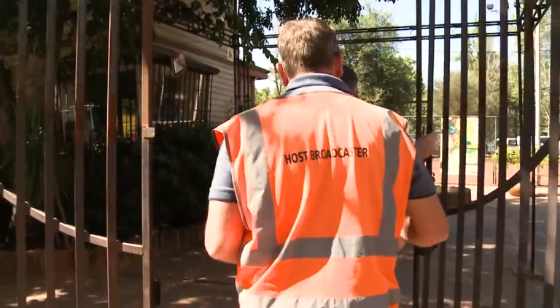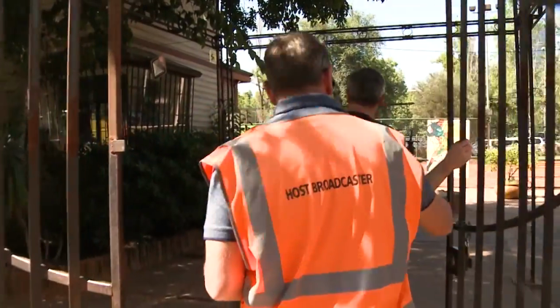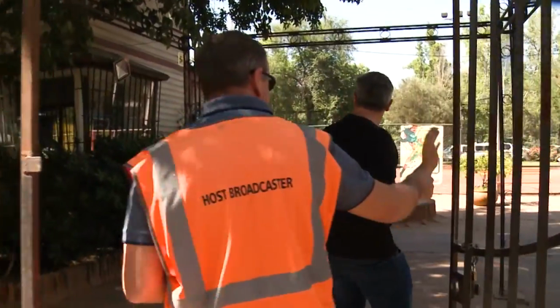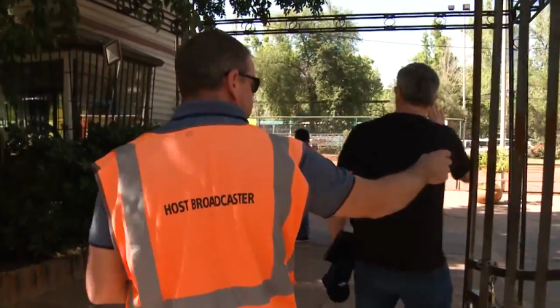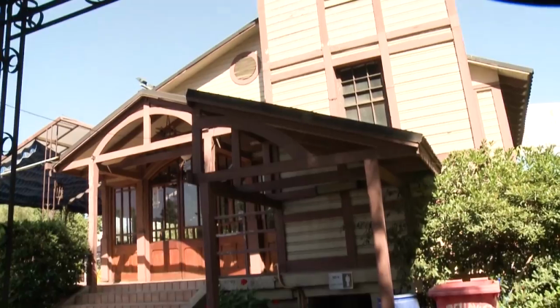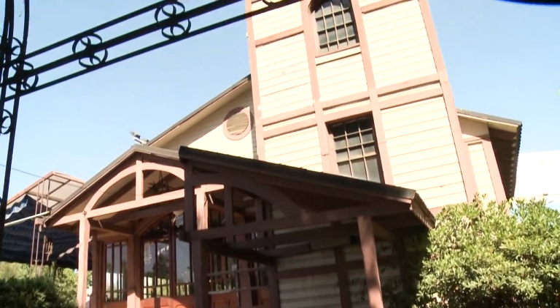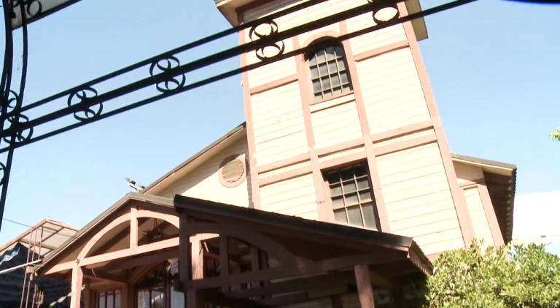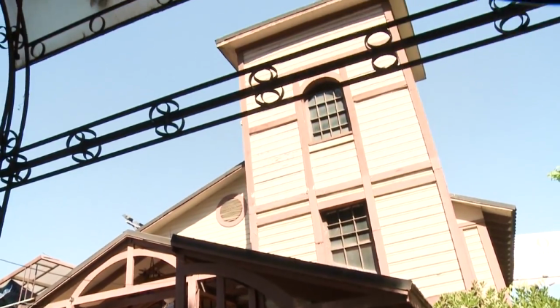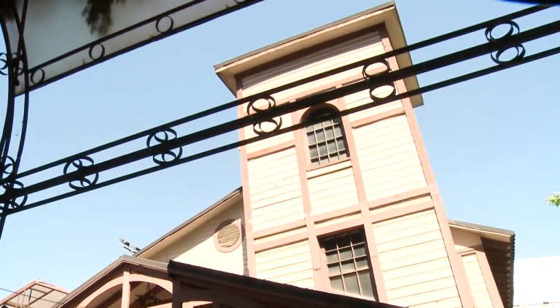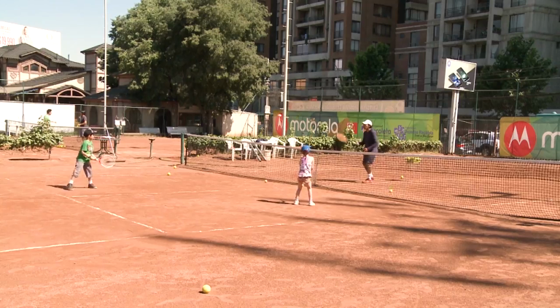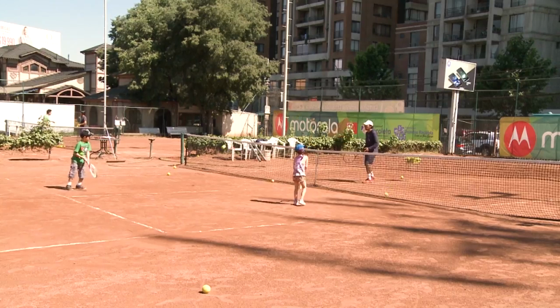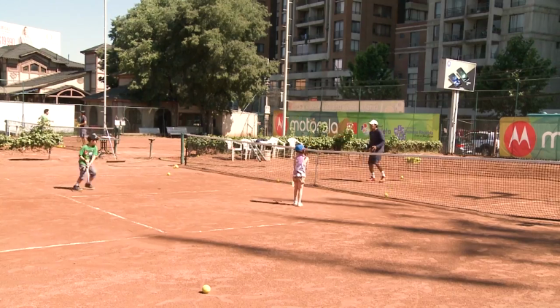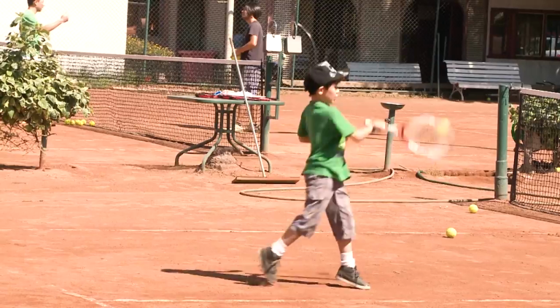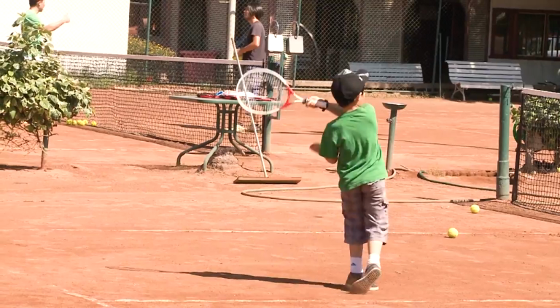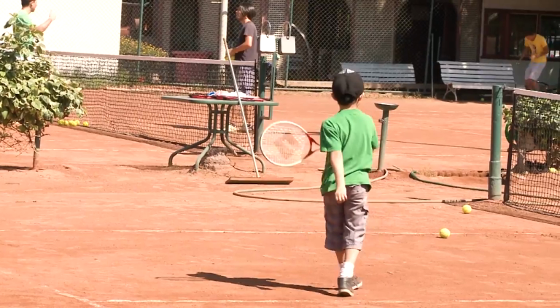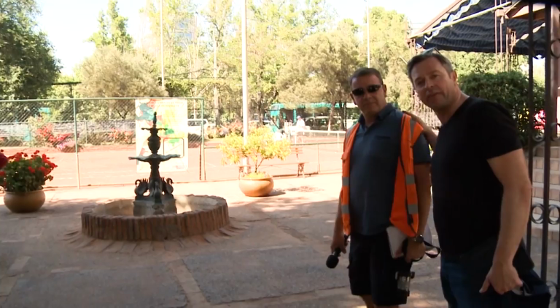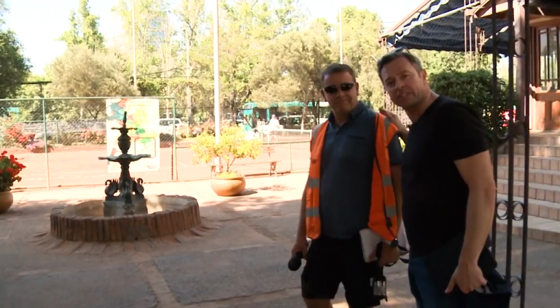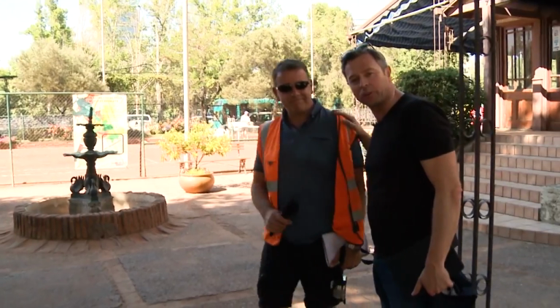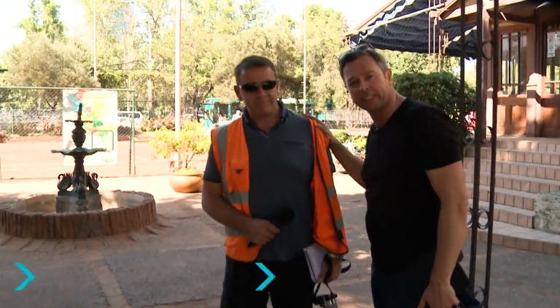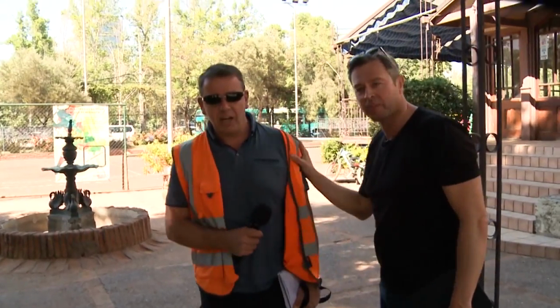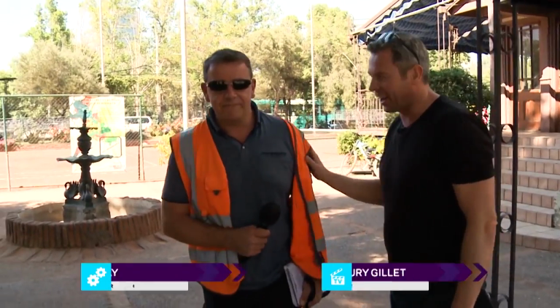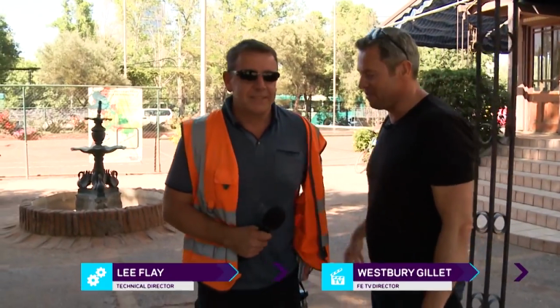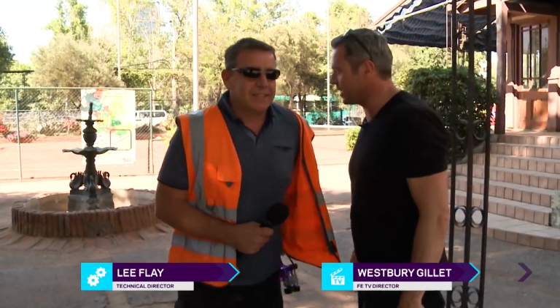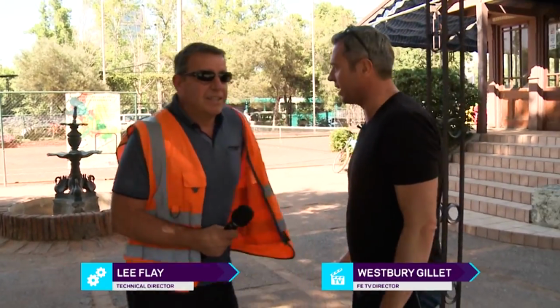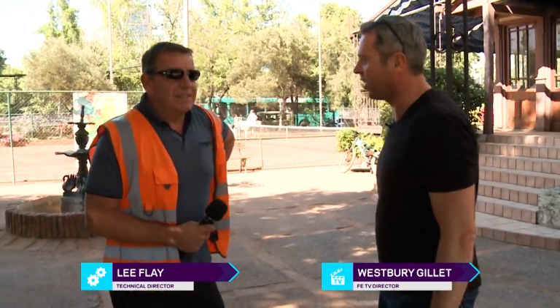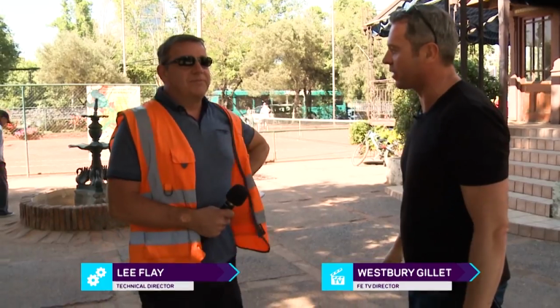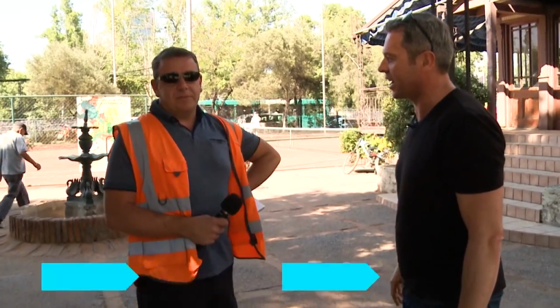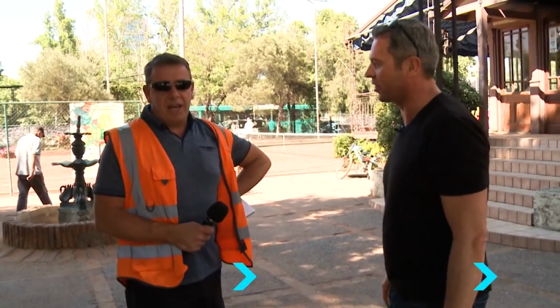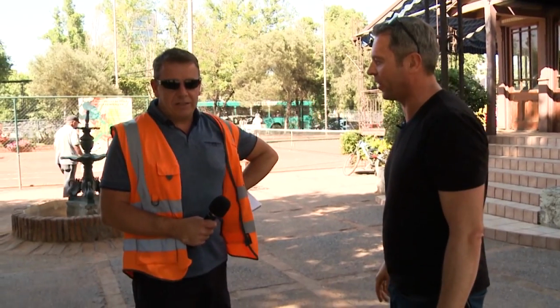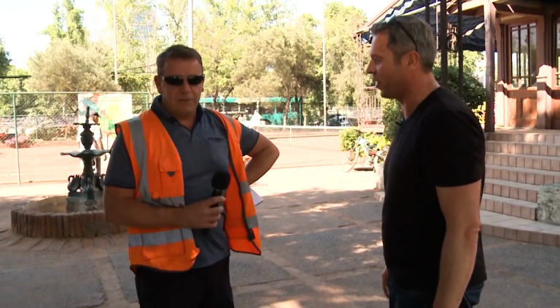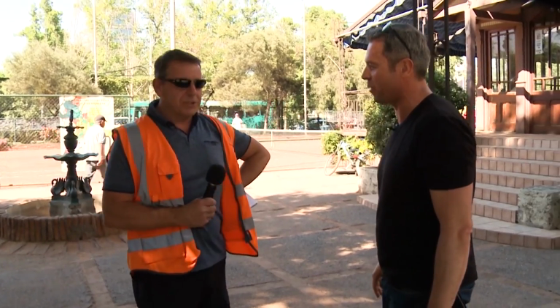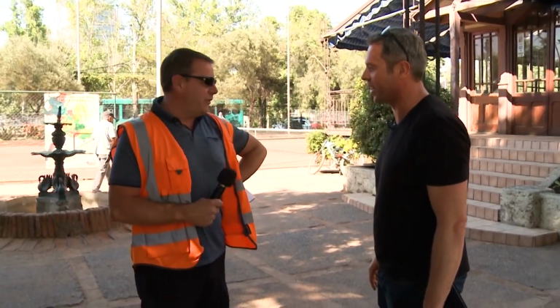Welcome to the TV compound, everybody. It's actually the Santiago Tennis Club. This is Lee Flea, our technical director. Lee's been down here earlier today, had a good look around, working out where everything goes.